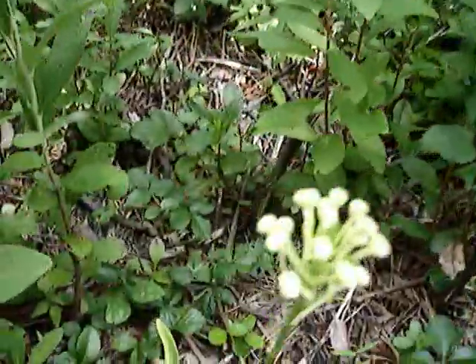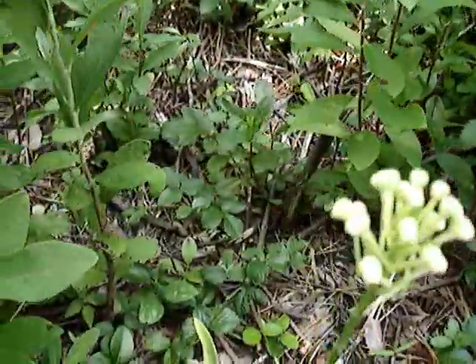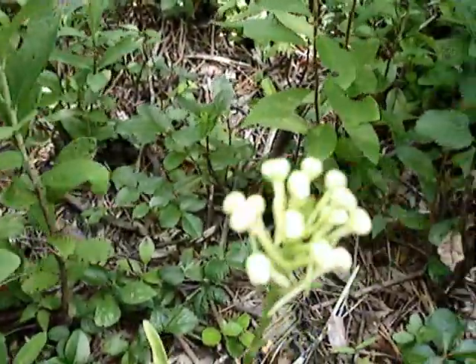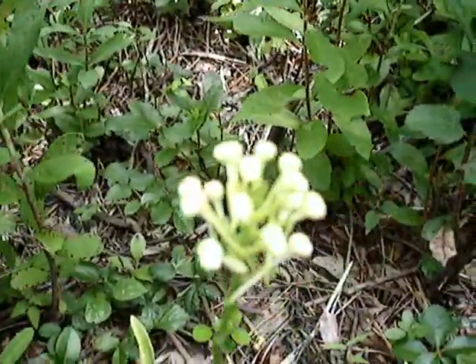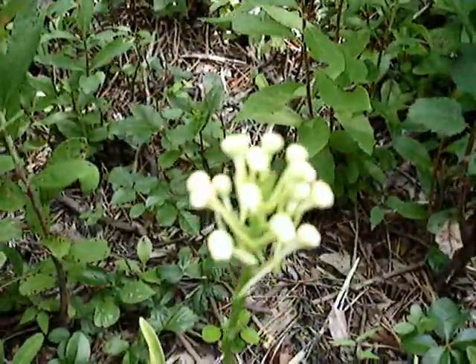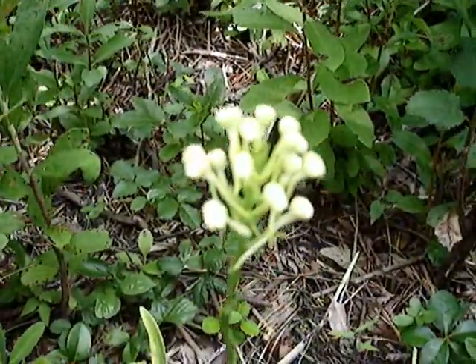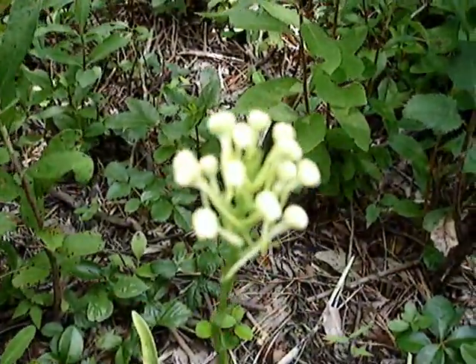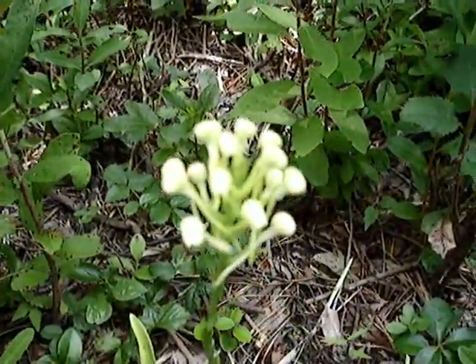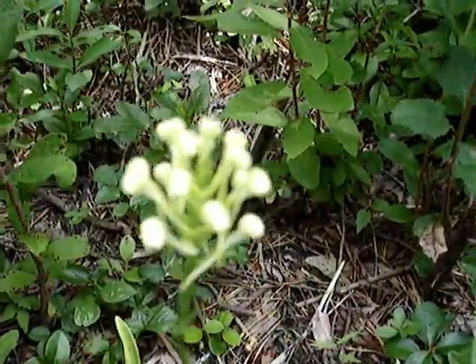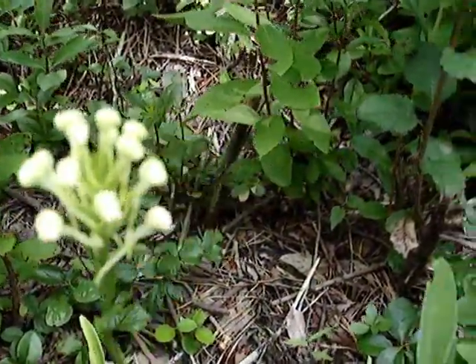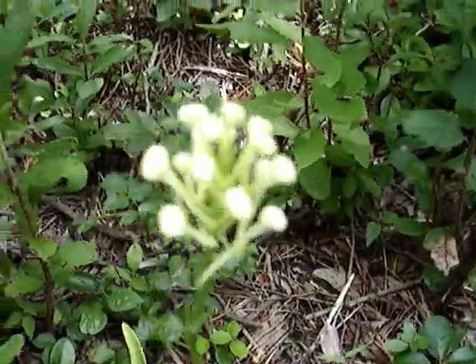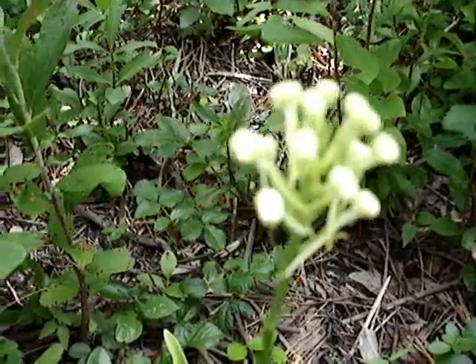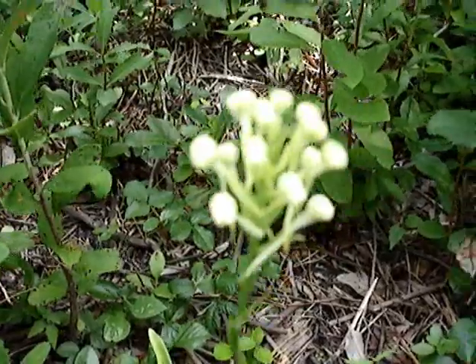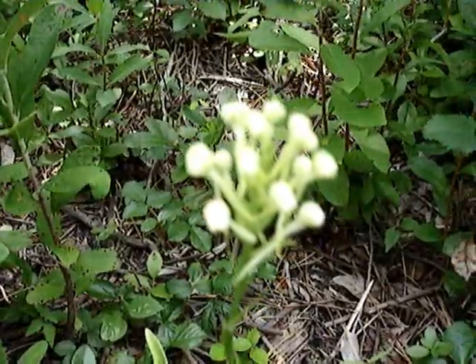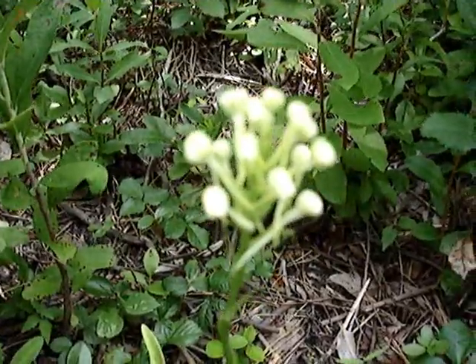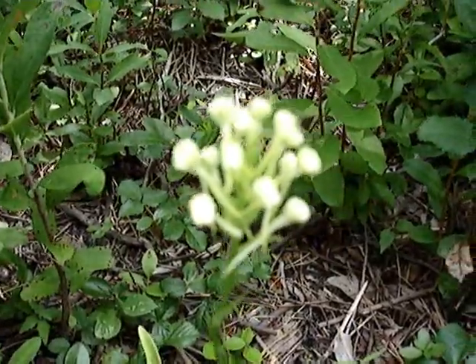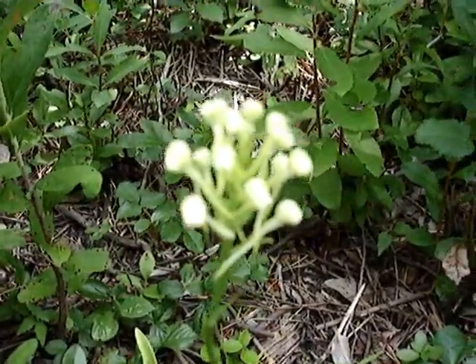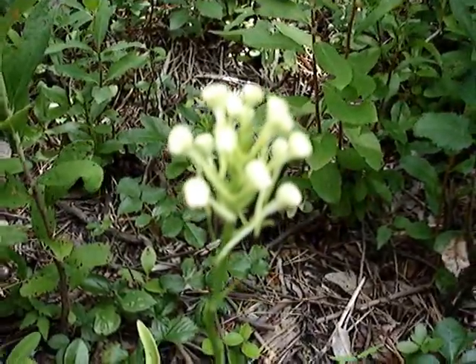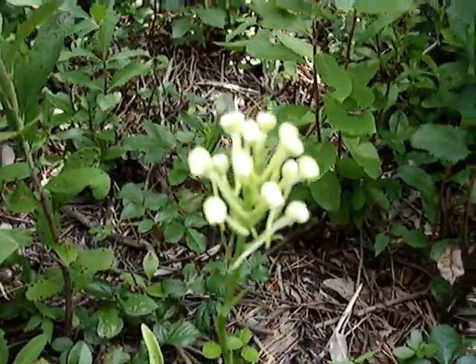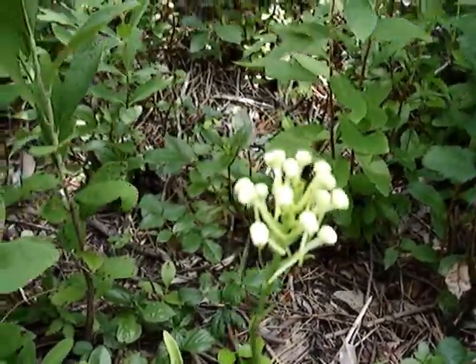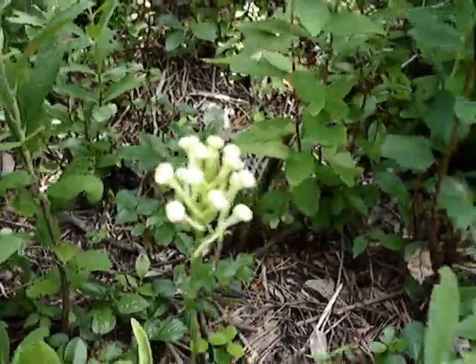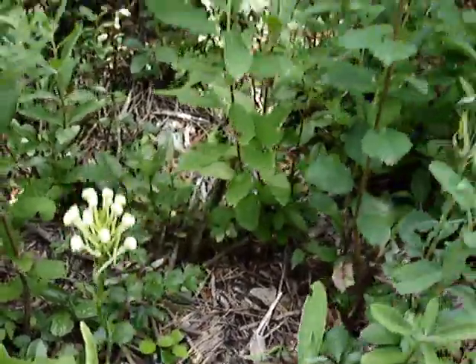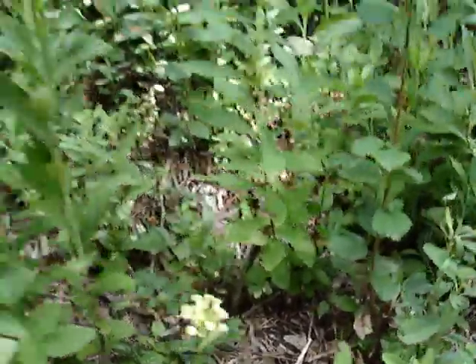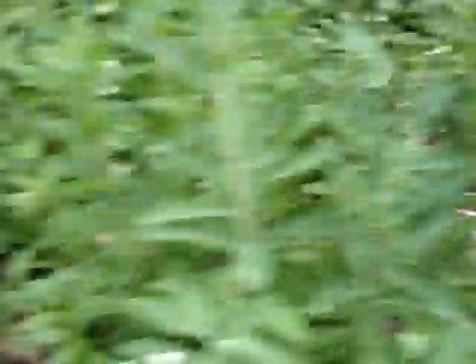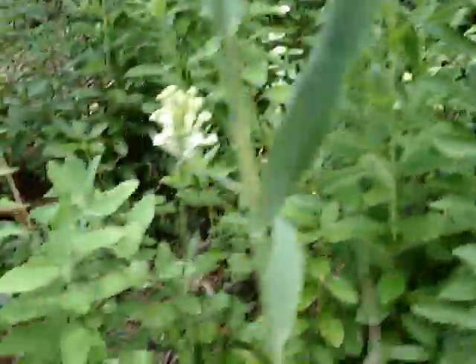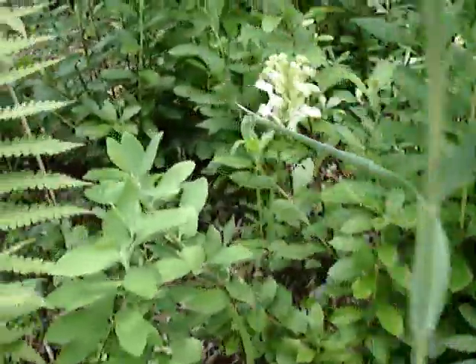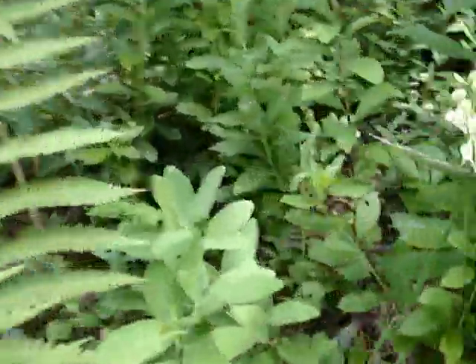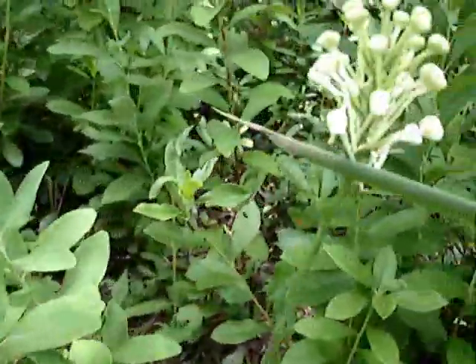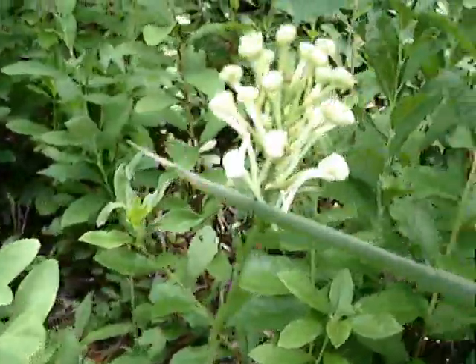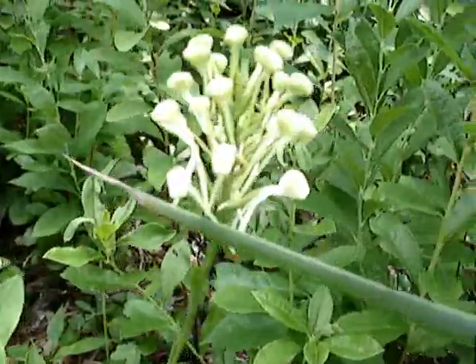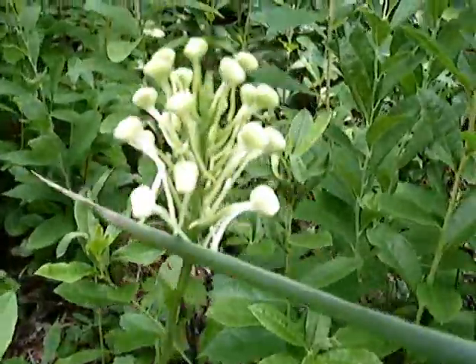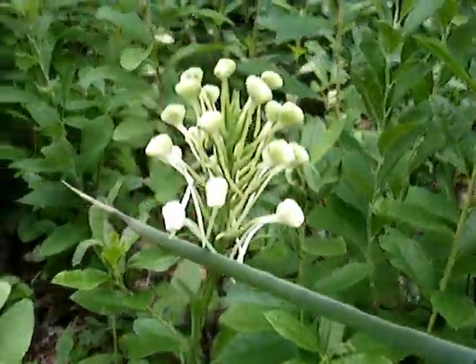And here's one that's all buds. There's one that's just starting.